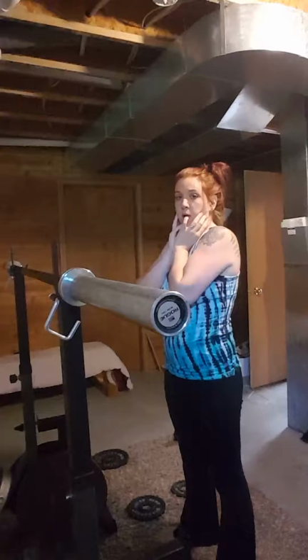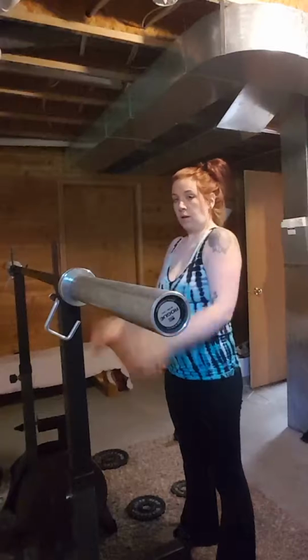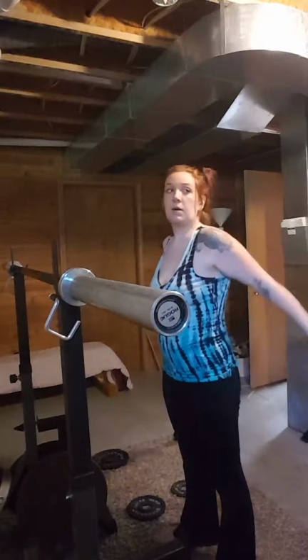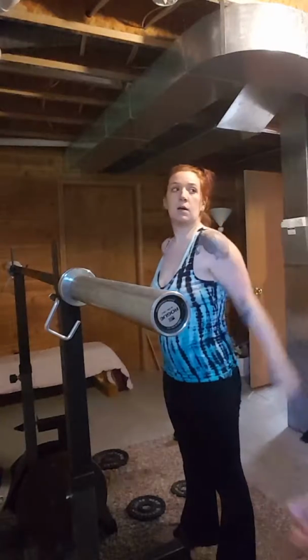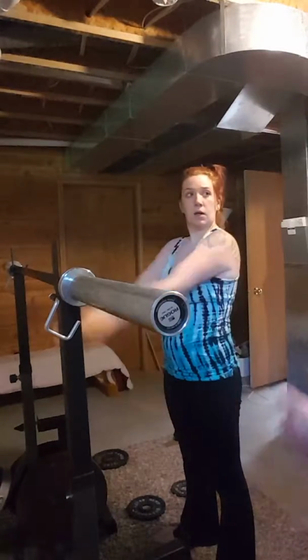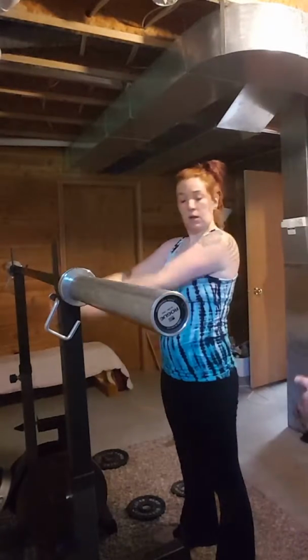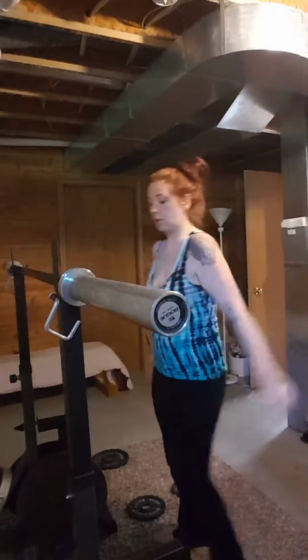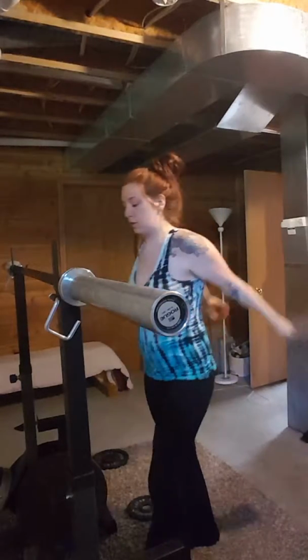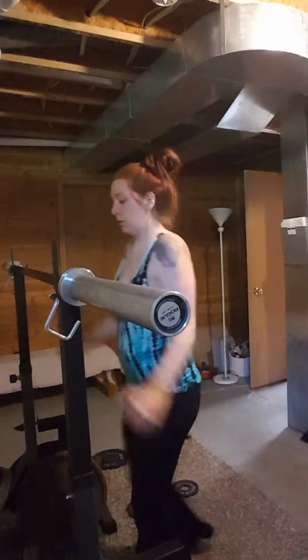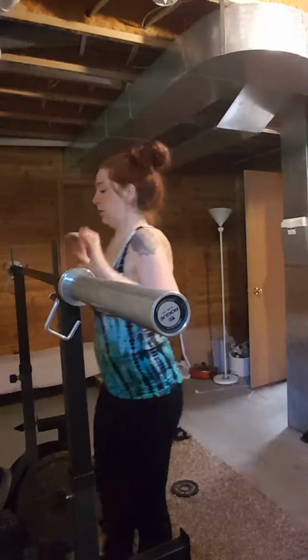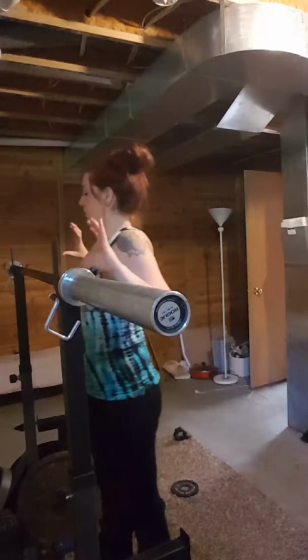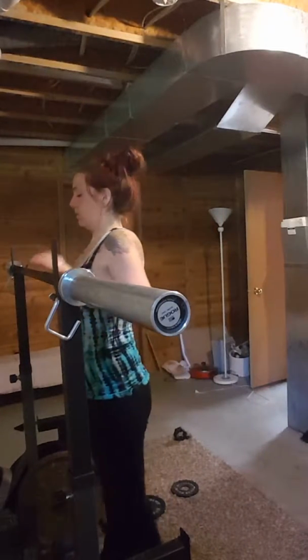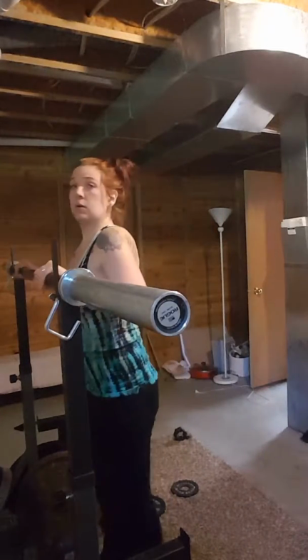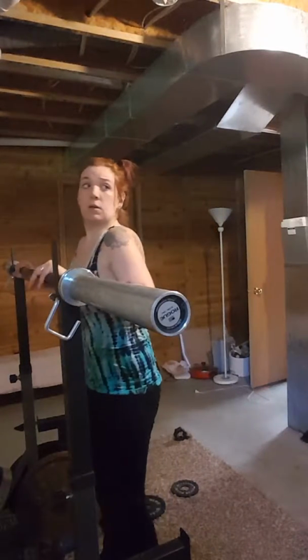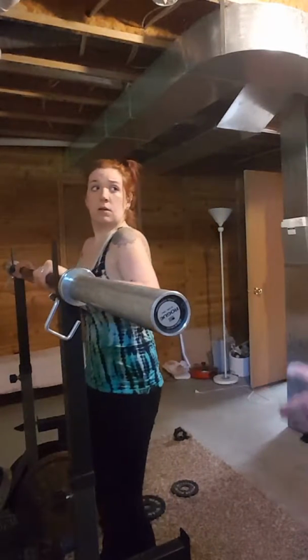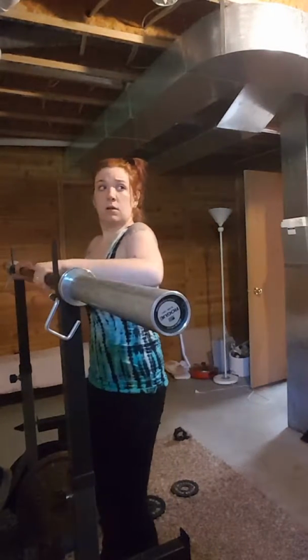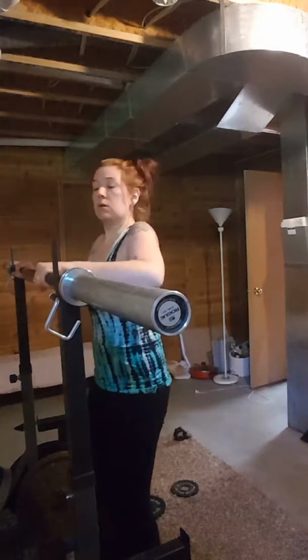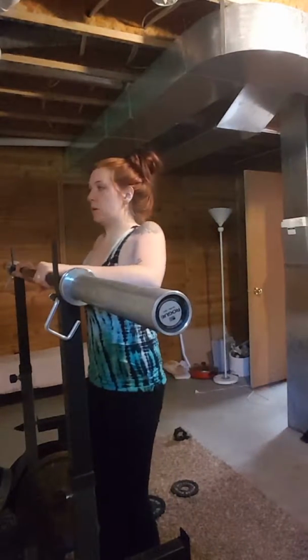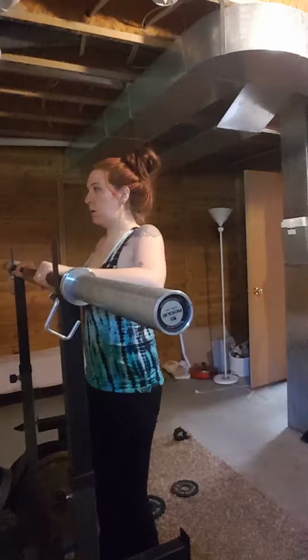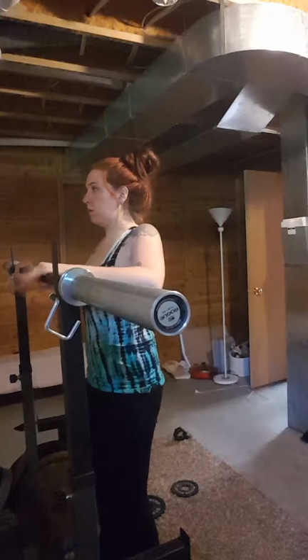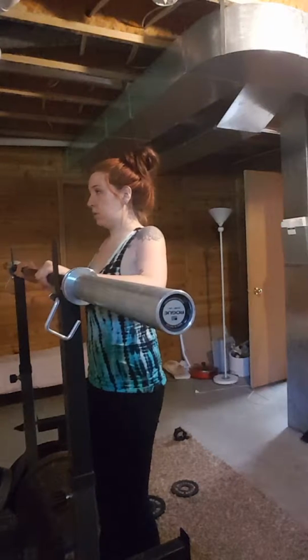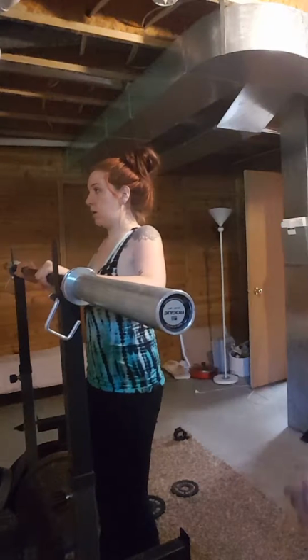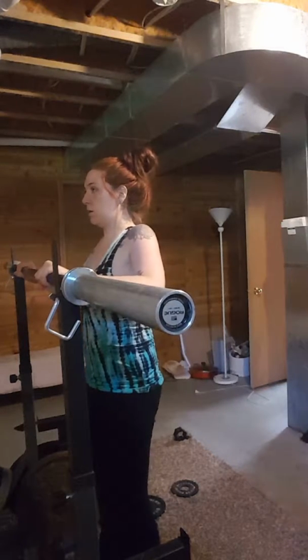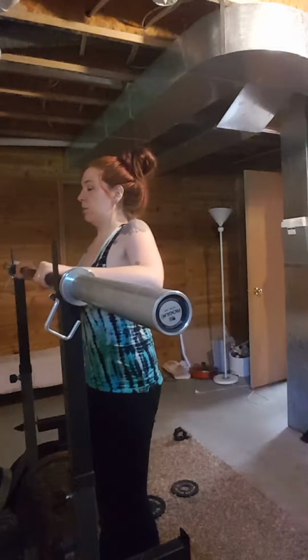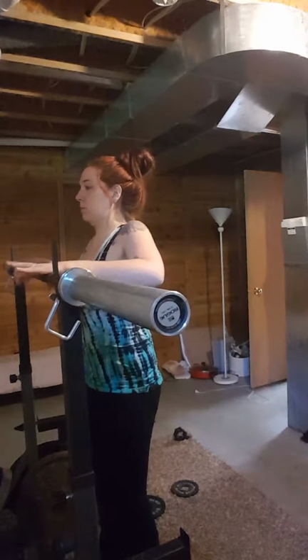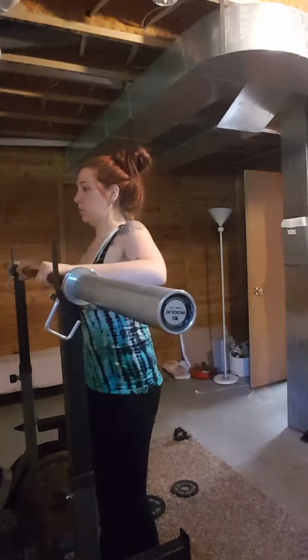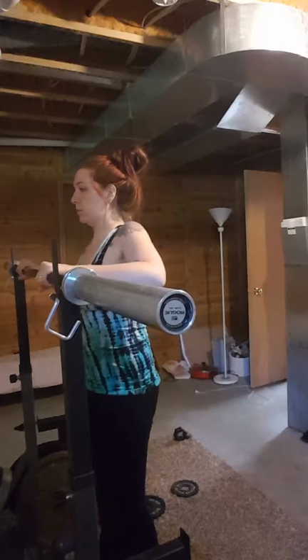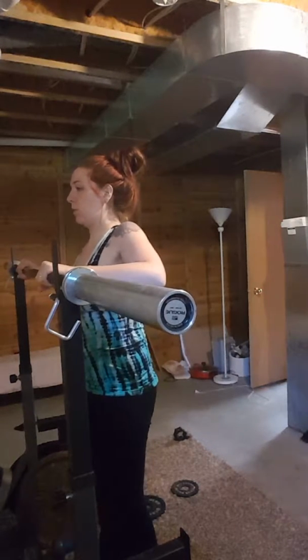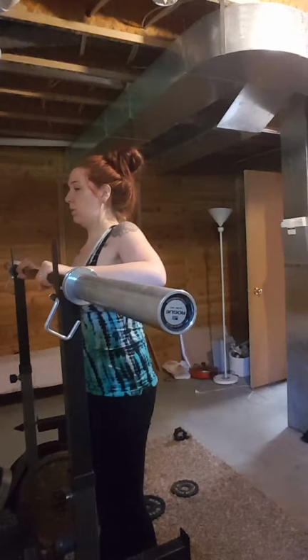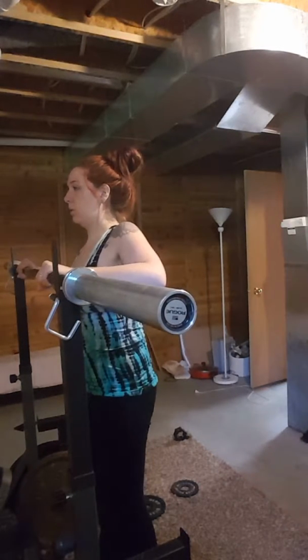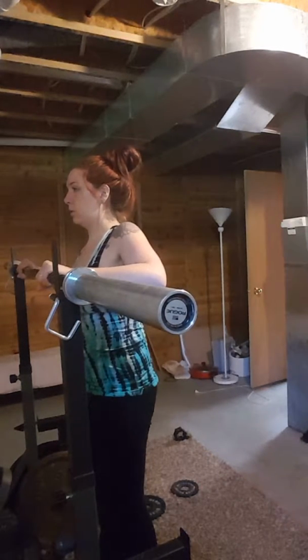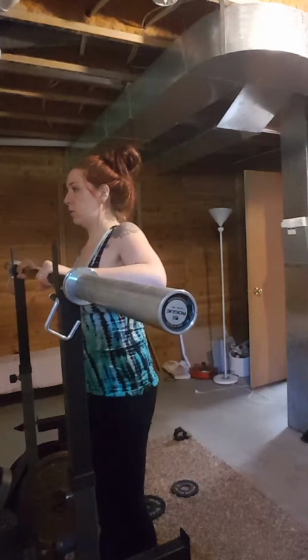As we saw in the last video, if you keep your core and your glutes engaged, then you will get less spine curvature.